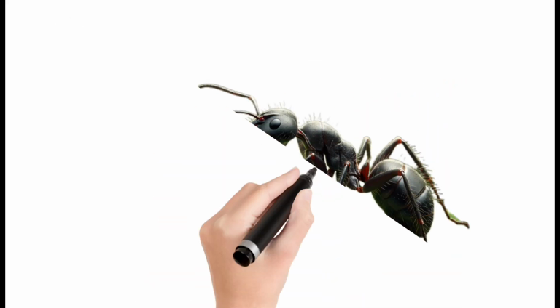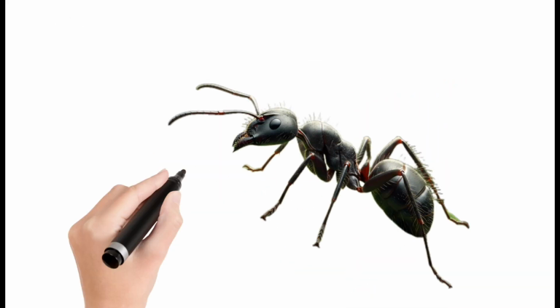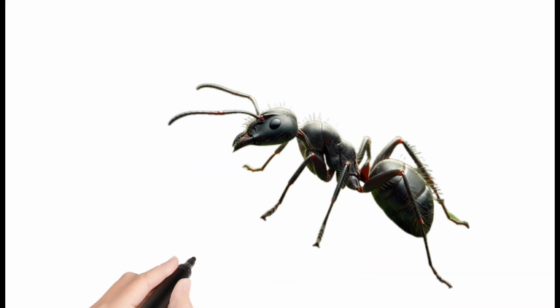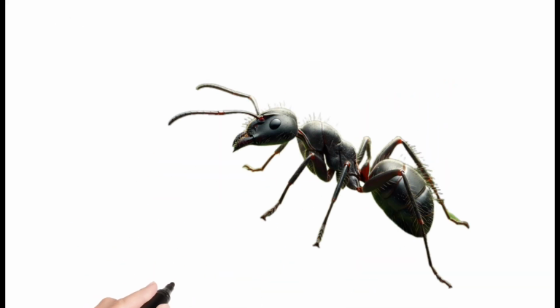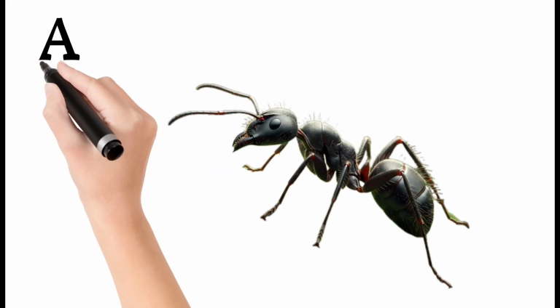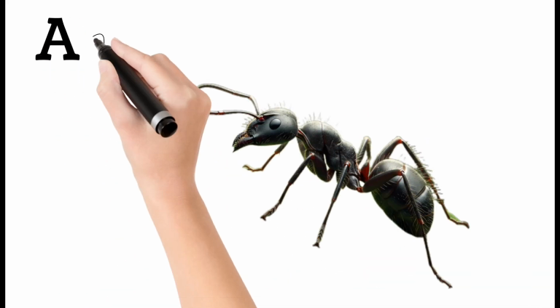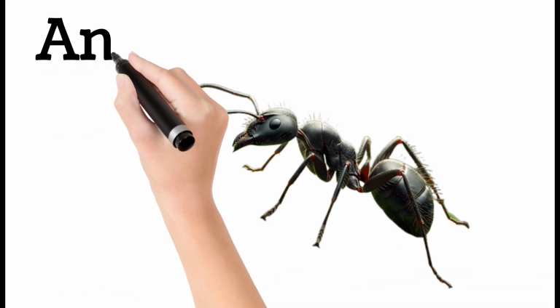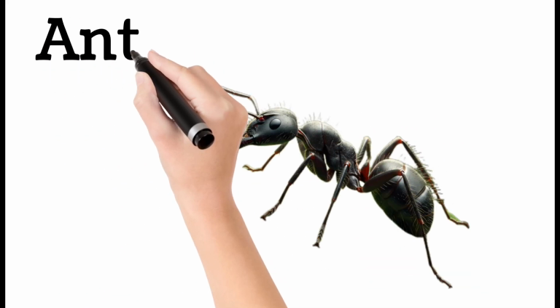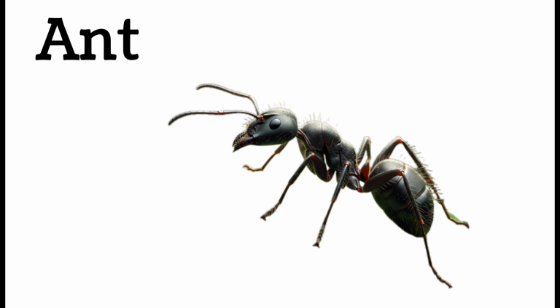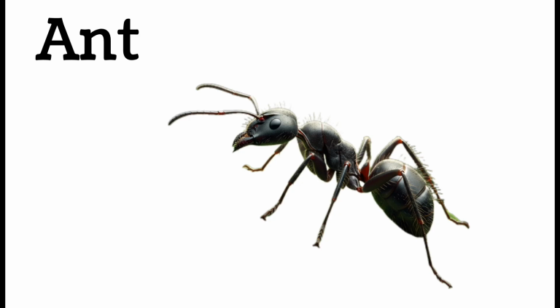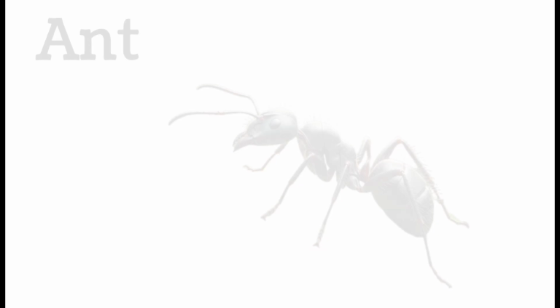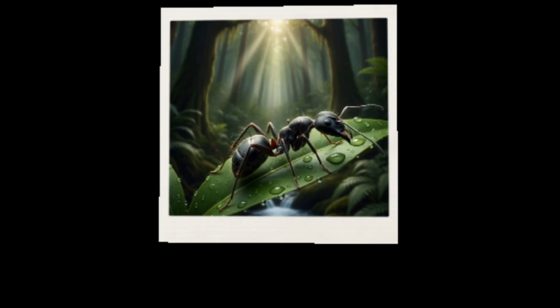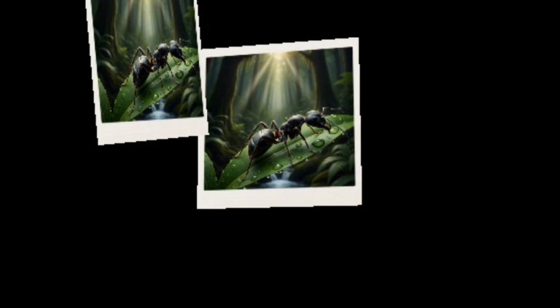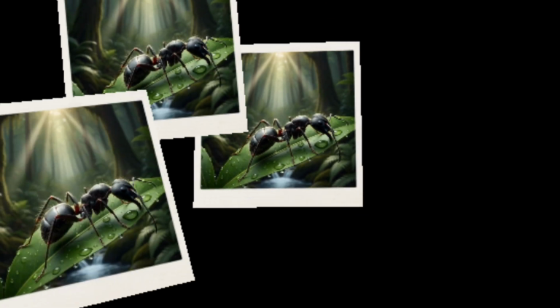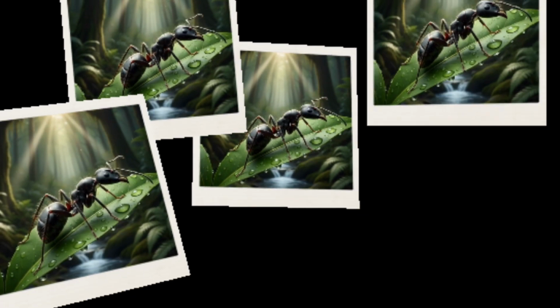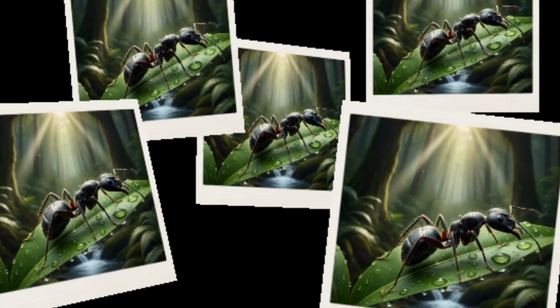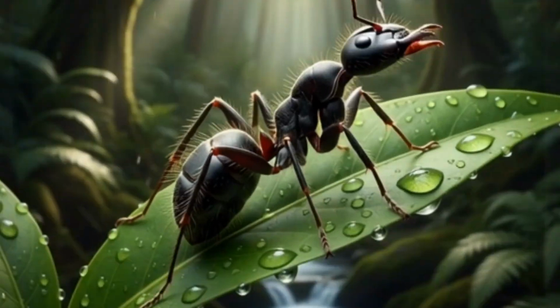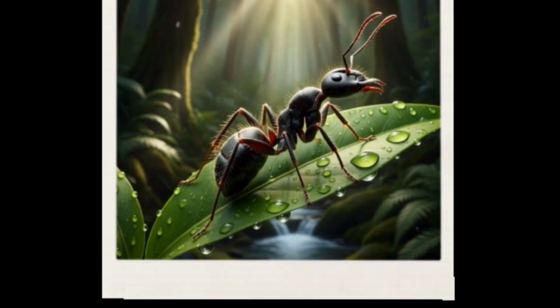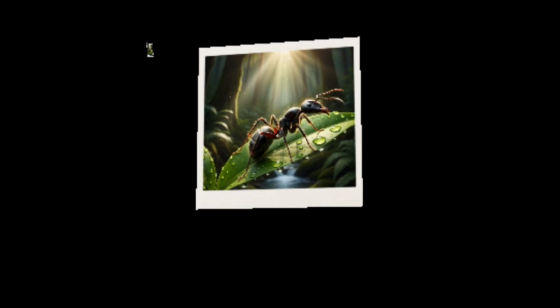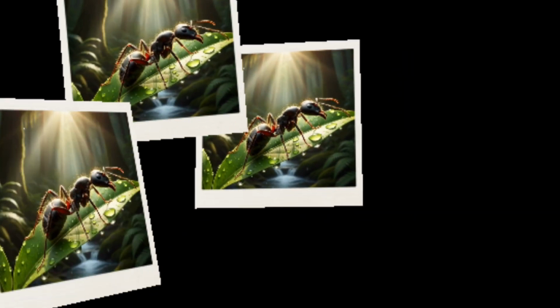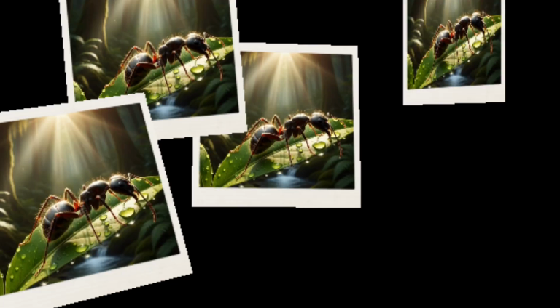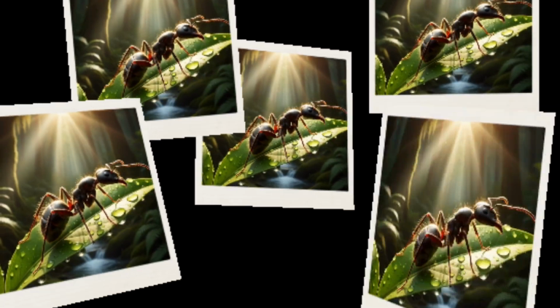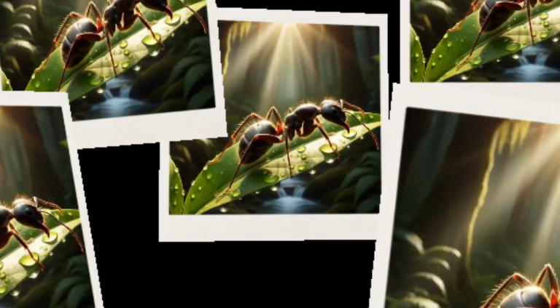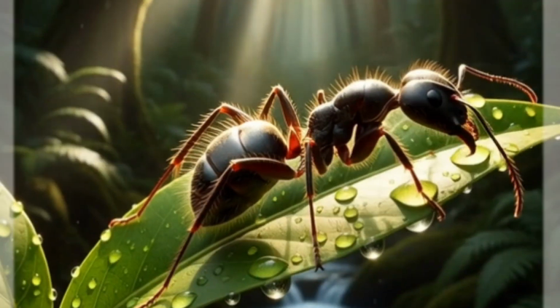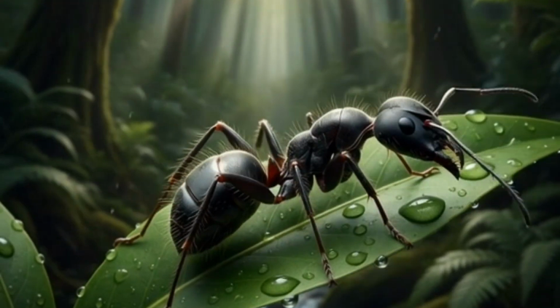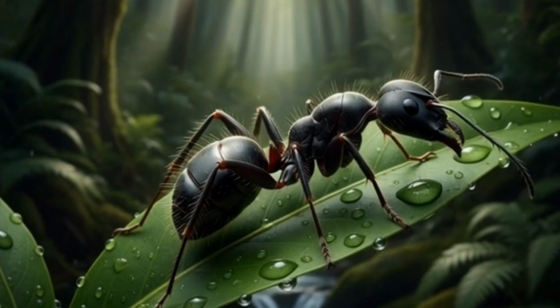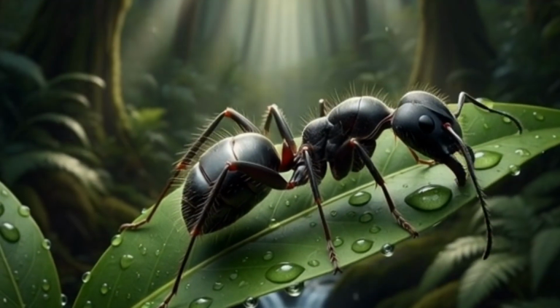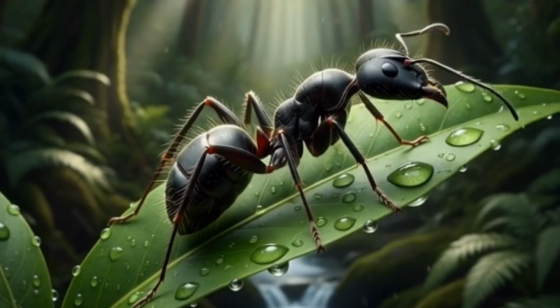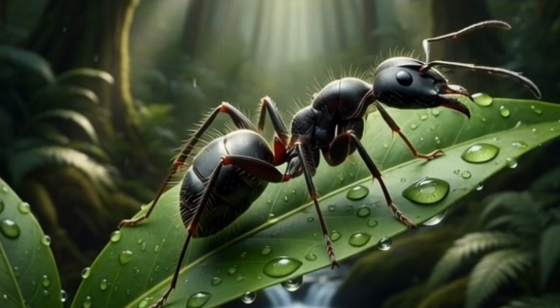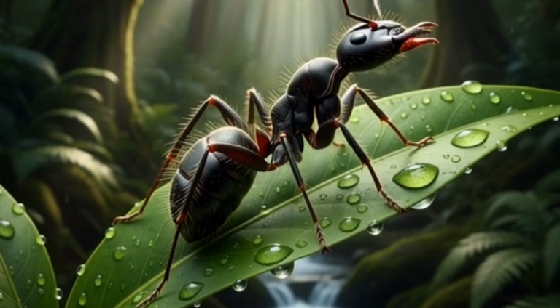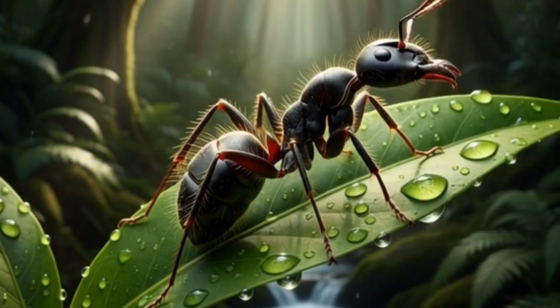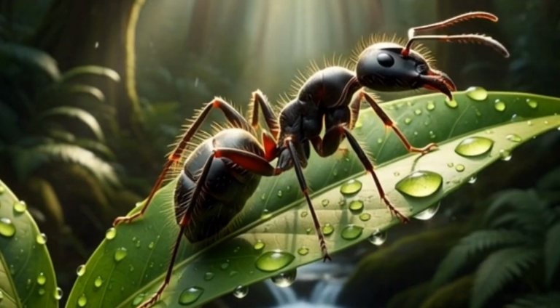Ant. A tiny insect that lives in large colonies, works together to collect and store food. Builds underground tunnels and nests, attracted to sweet foods.